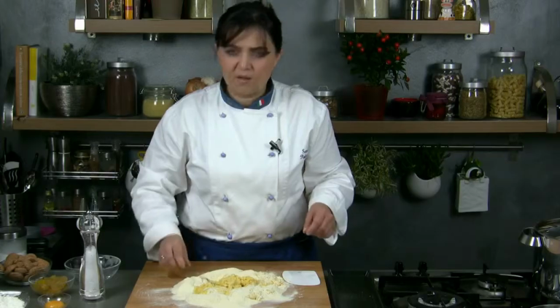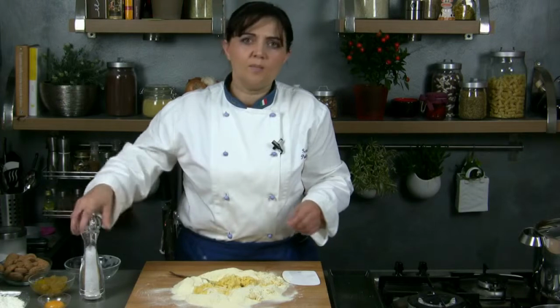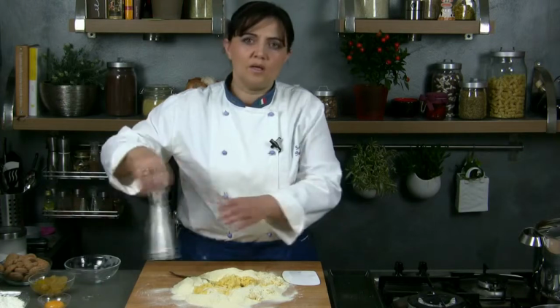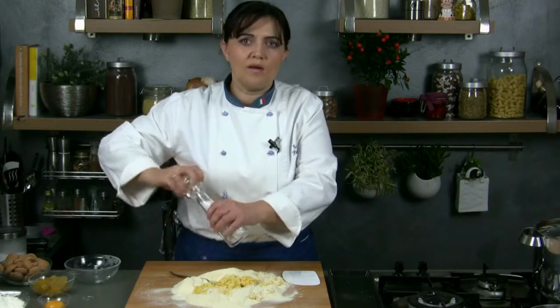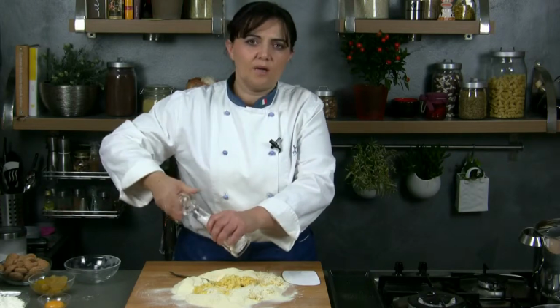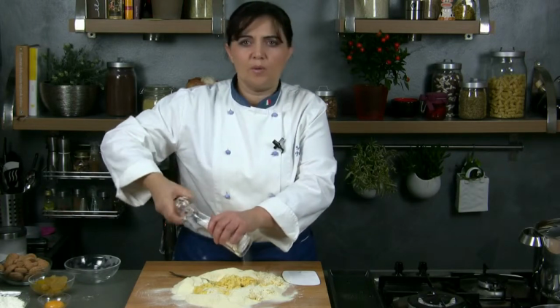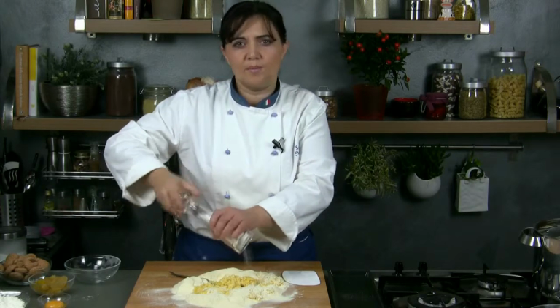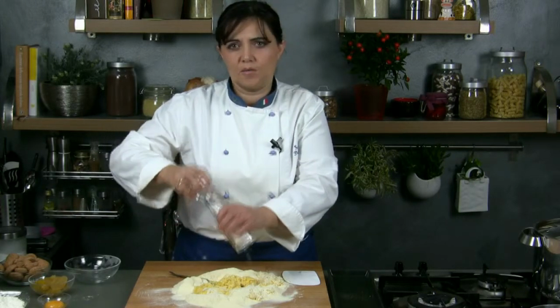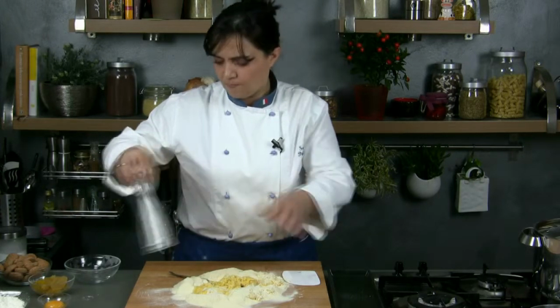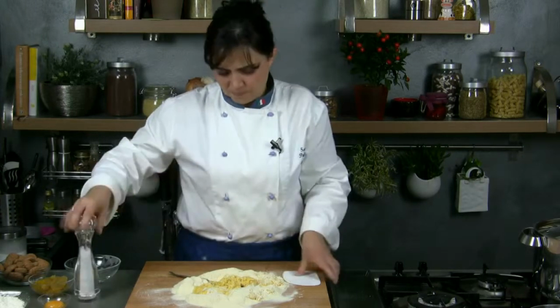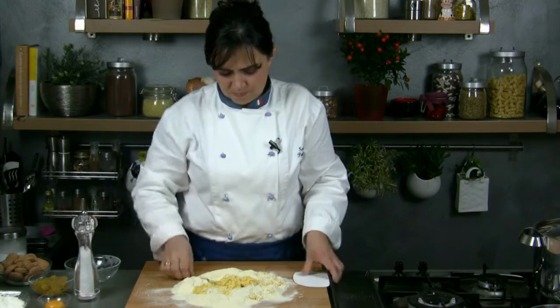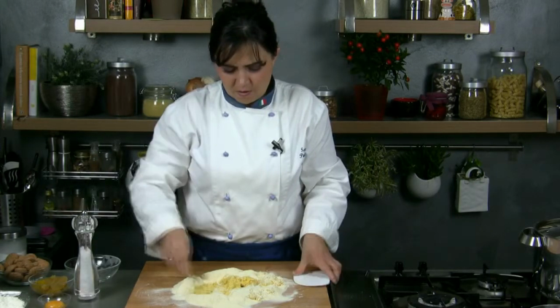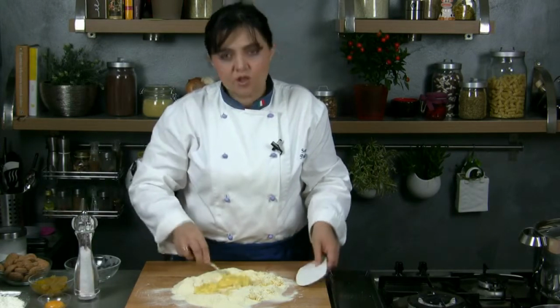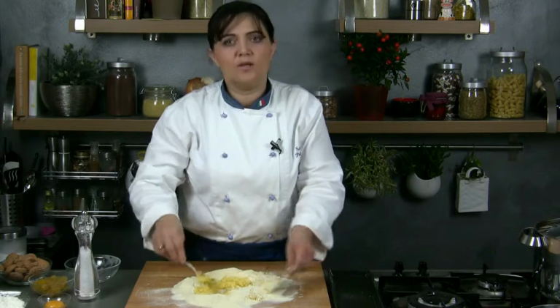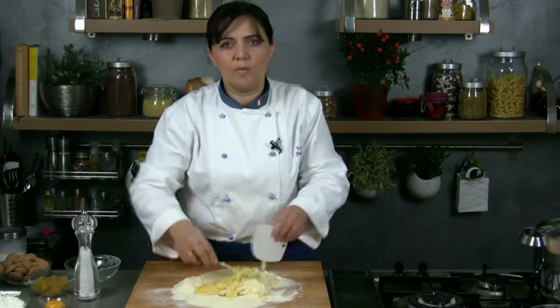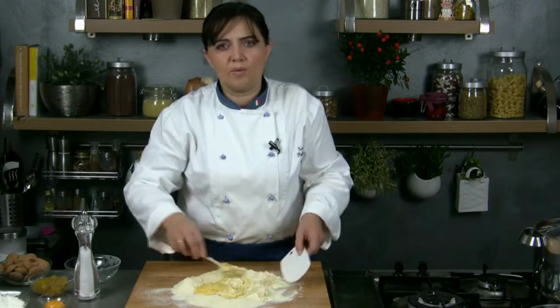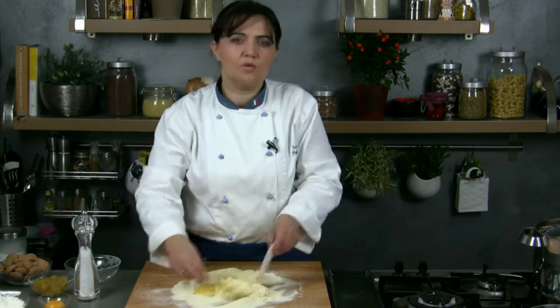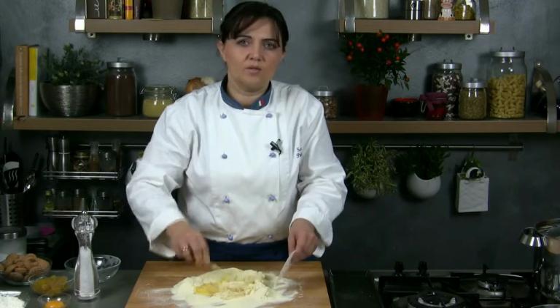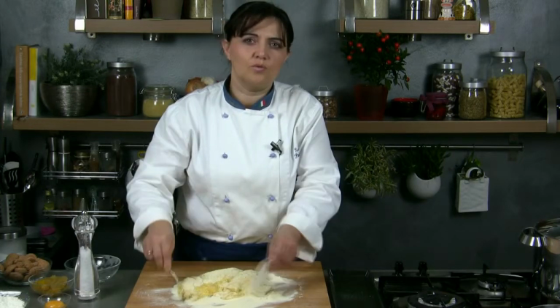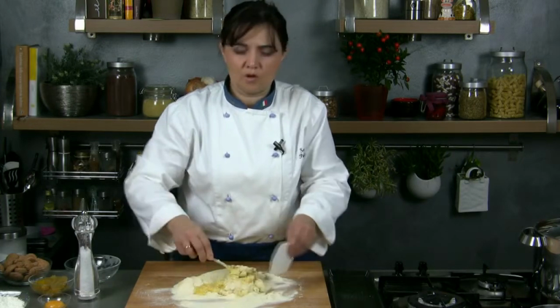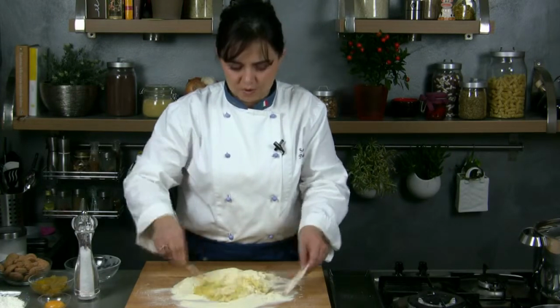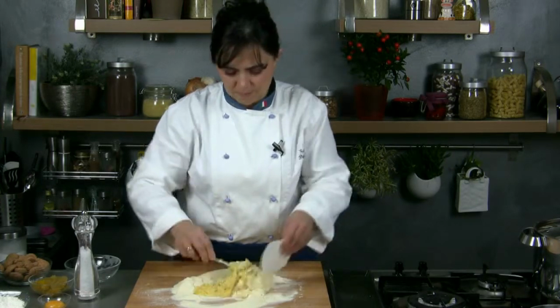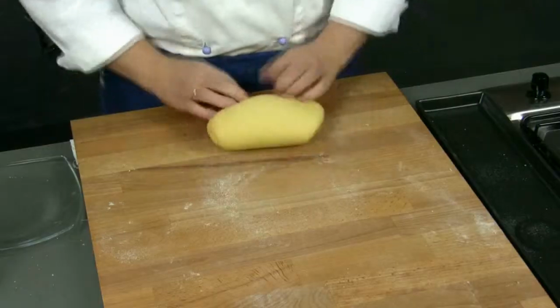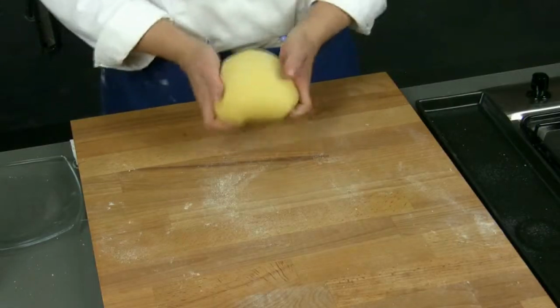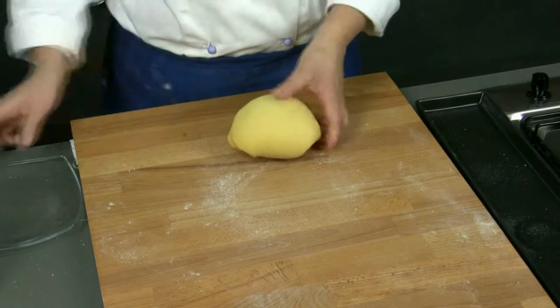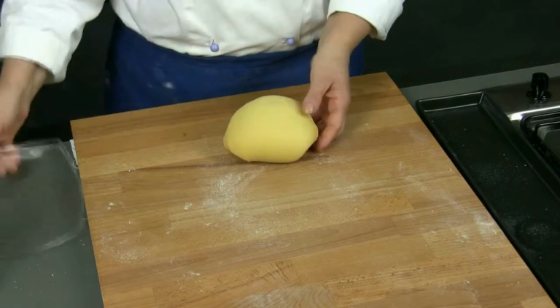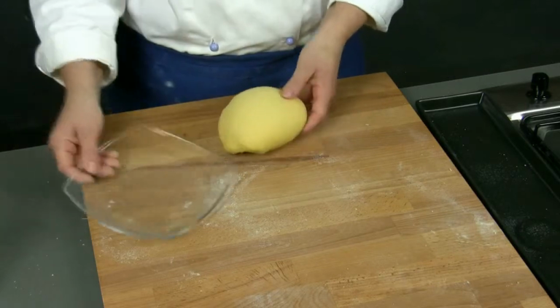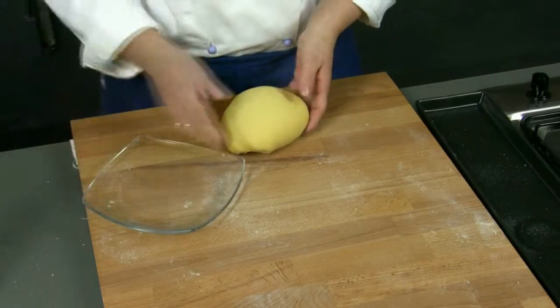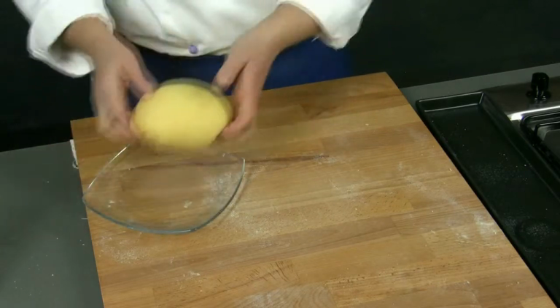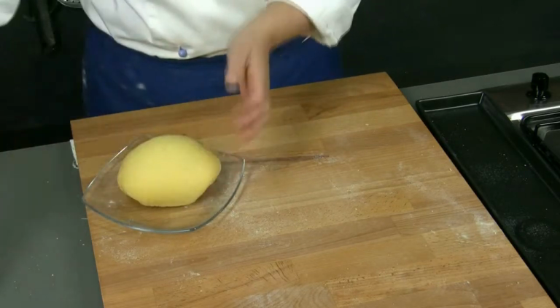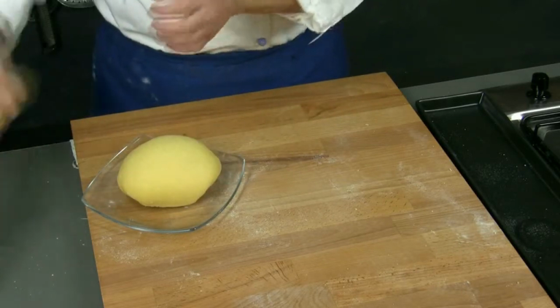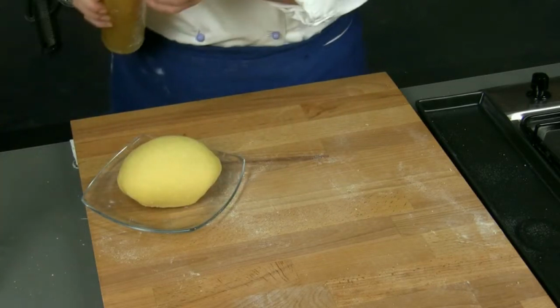Meanwhile we can prepare the egg pasta with flour and 3 eggs. Once we have a compact and smooth mixture we cover it with plastic wrap and let it rest.